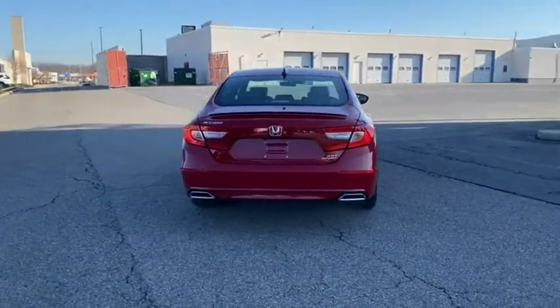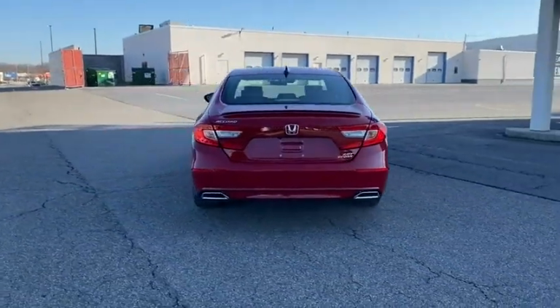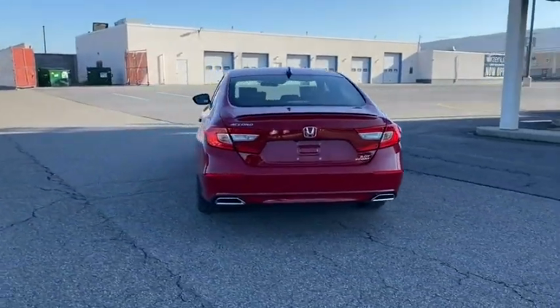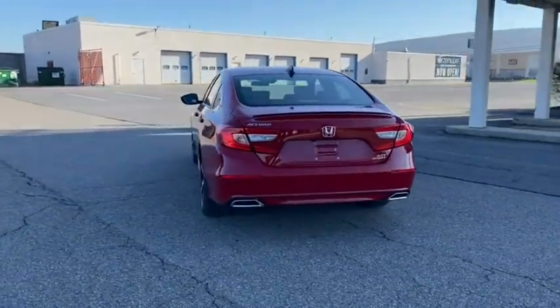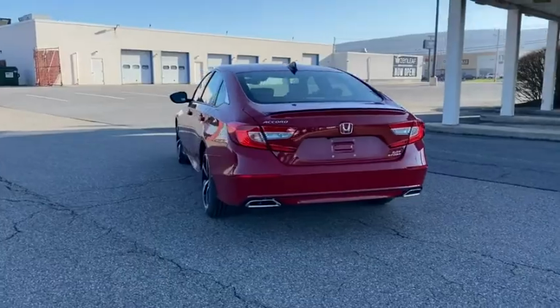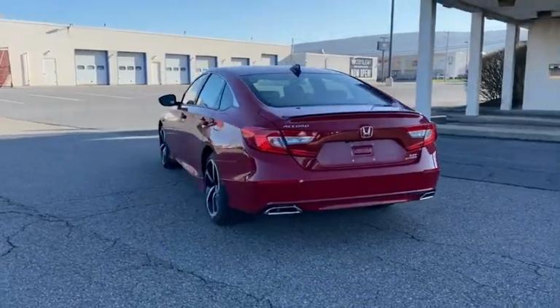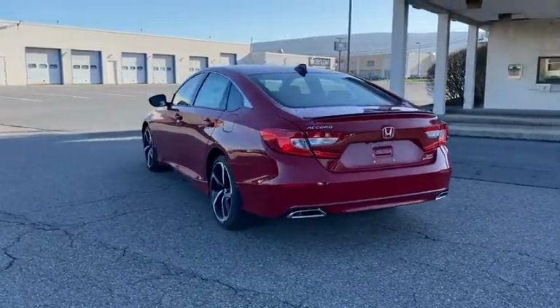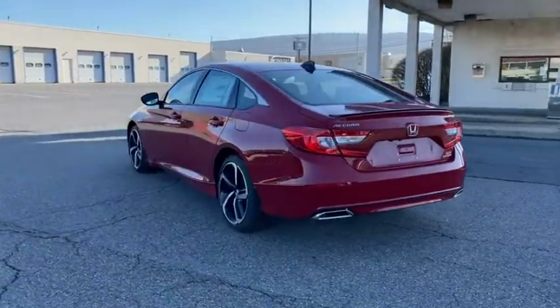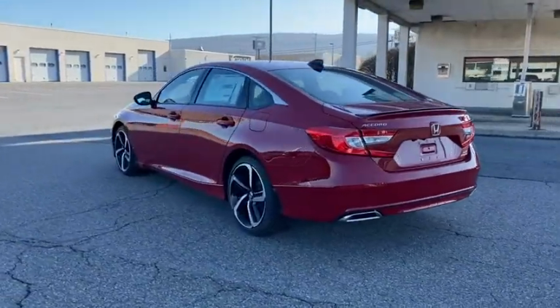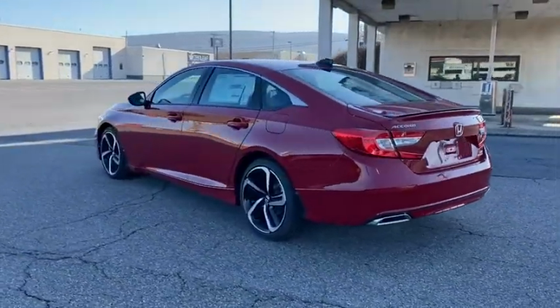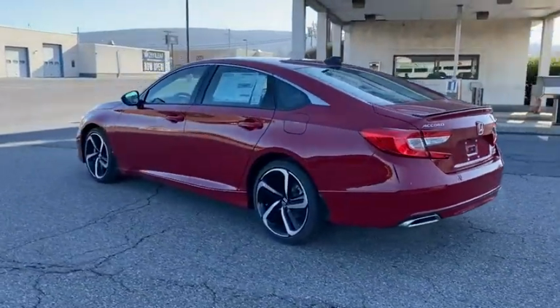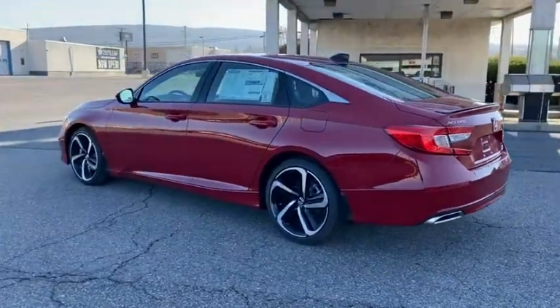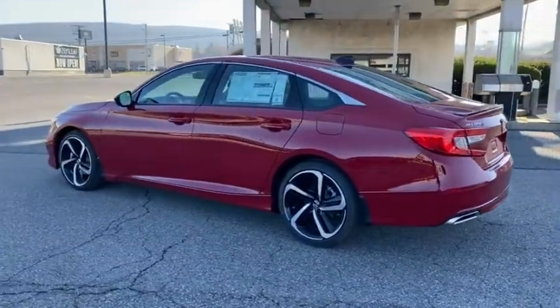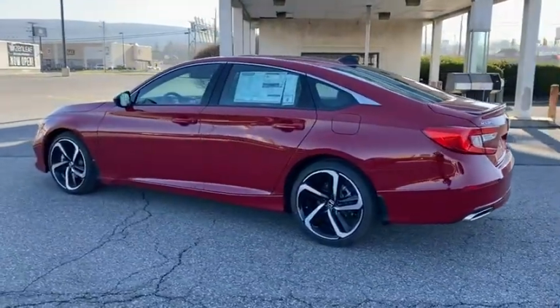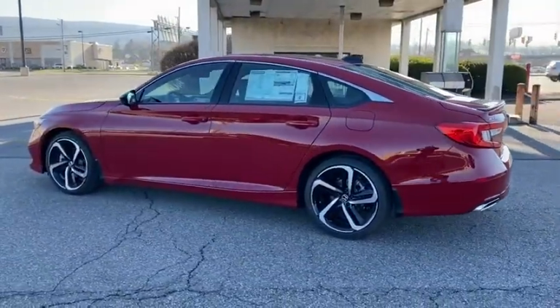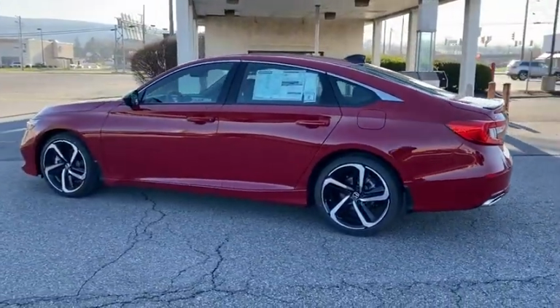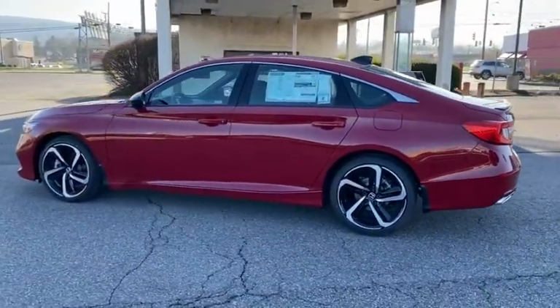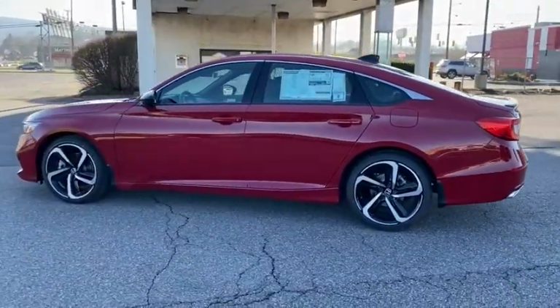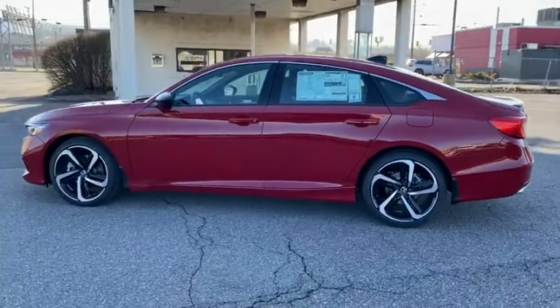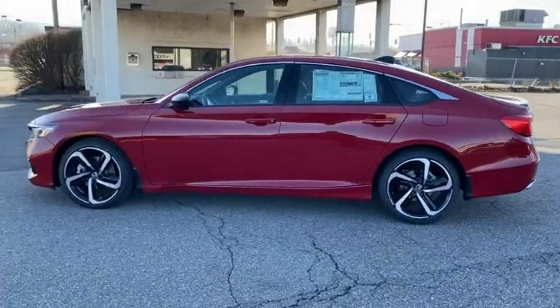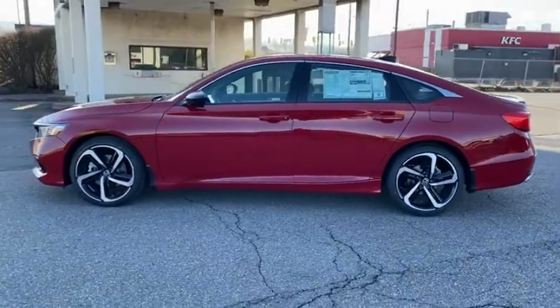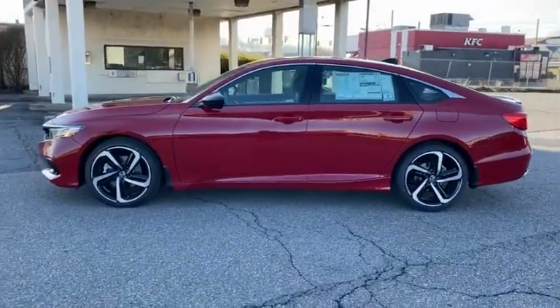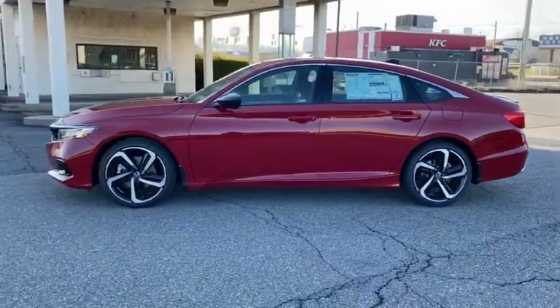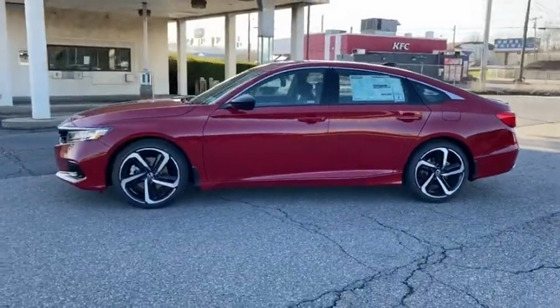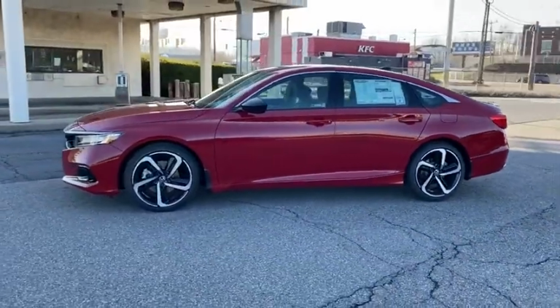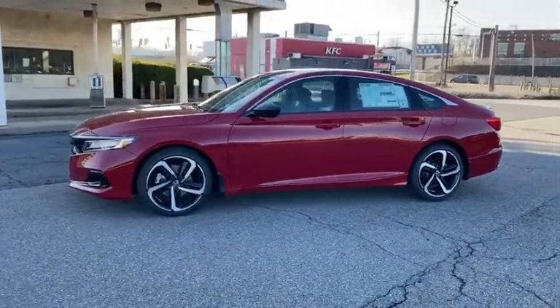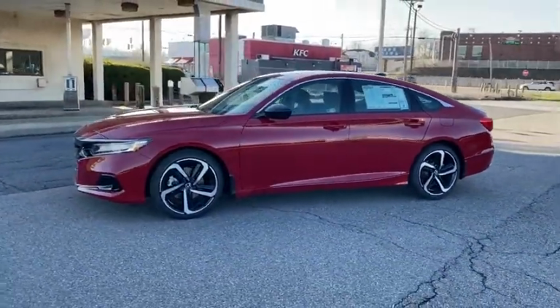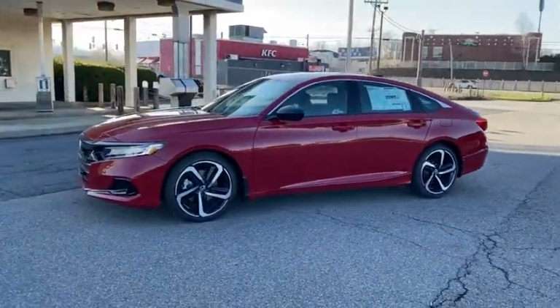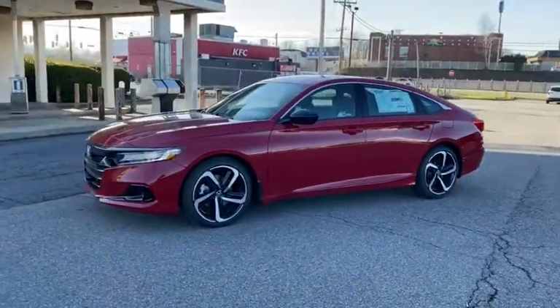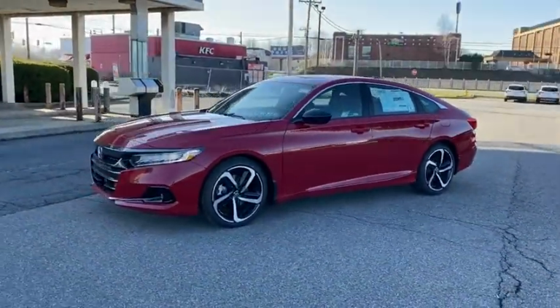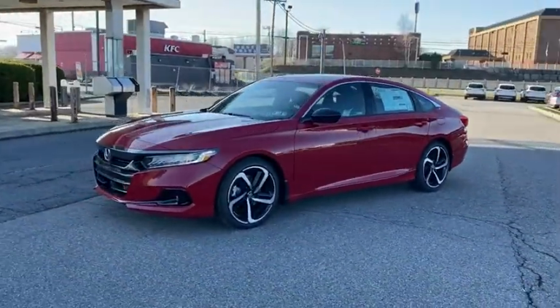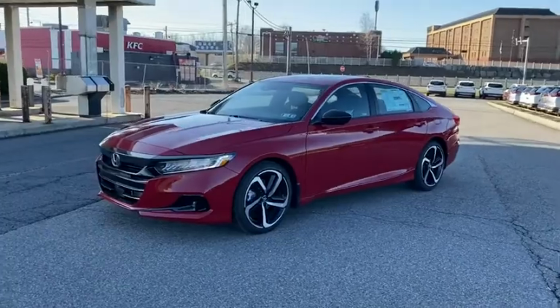Traction control, dual airbags, leather-wrapped steering wheel, power steering, alloy wheels, four-wheel disc brakes, eight speakers, trip computer, security system, fog lights, rear window defroster.